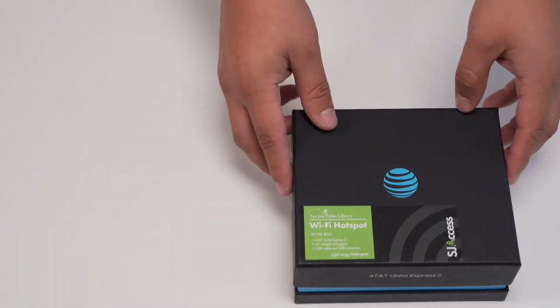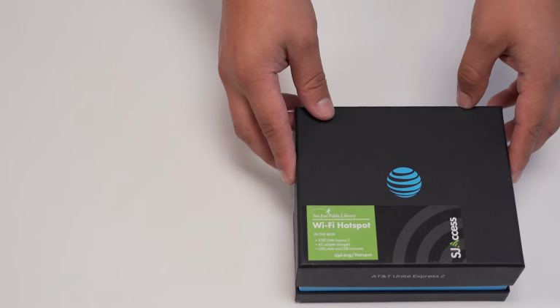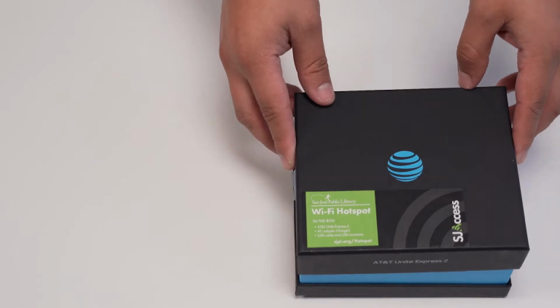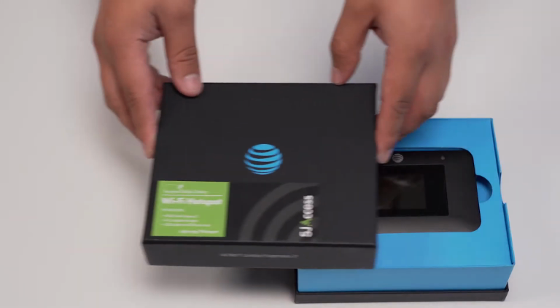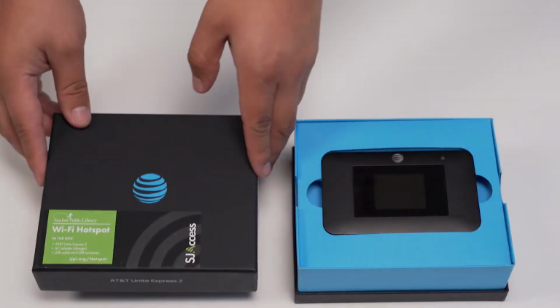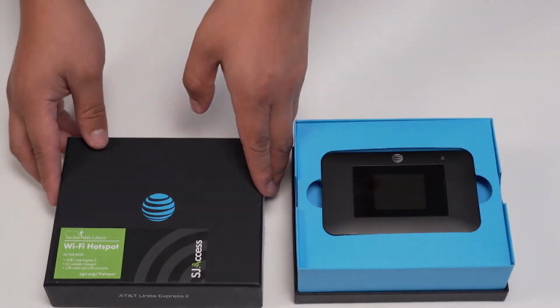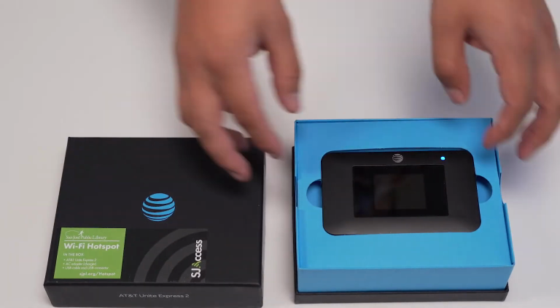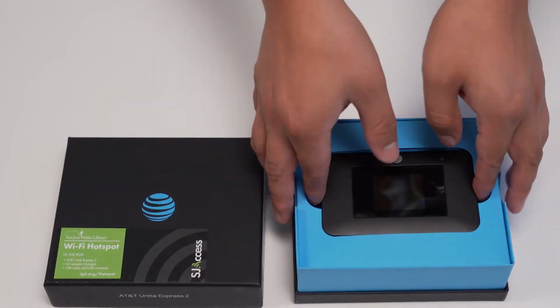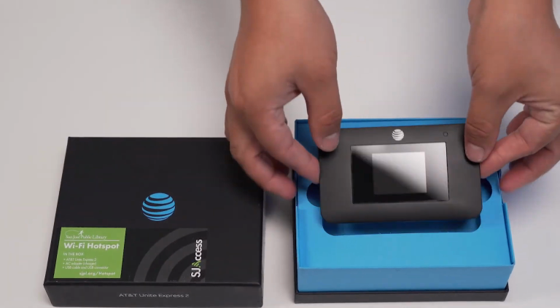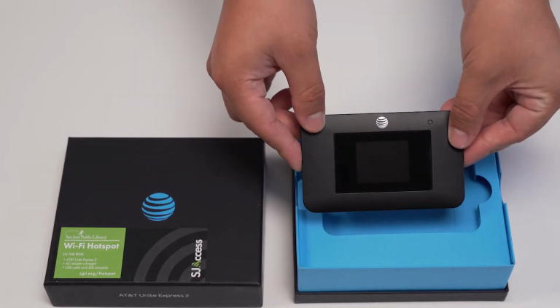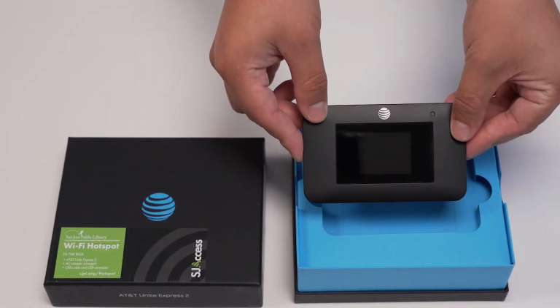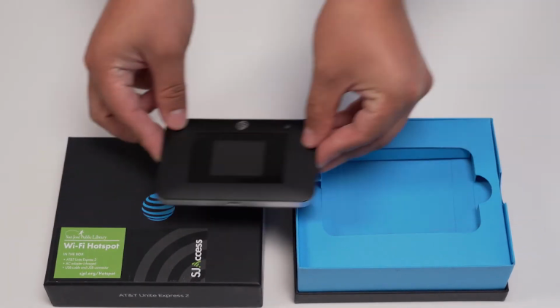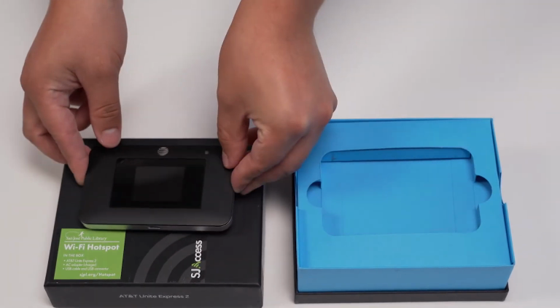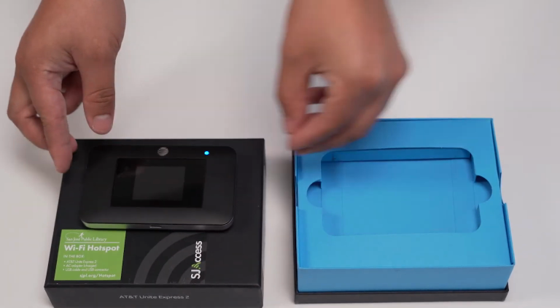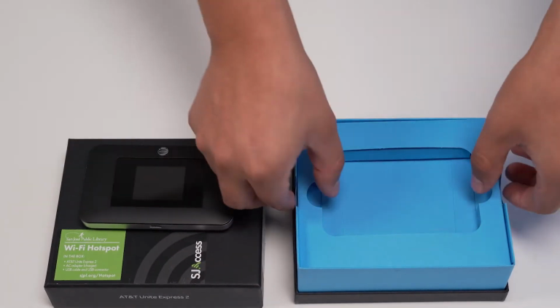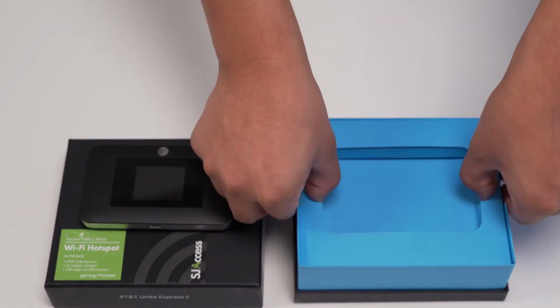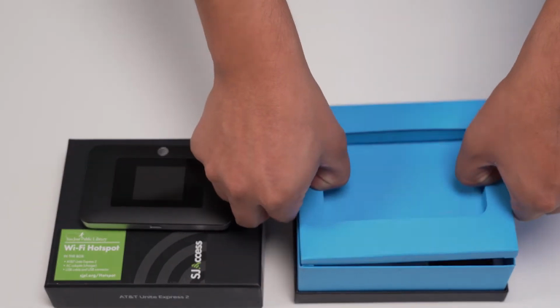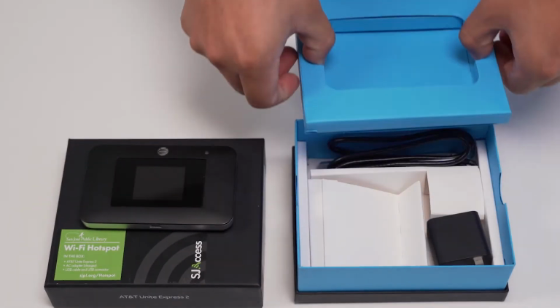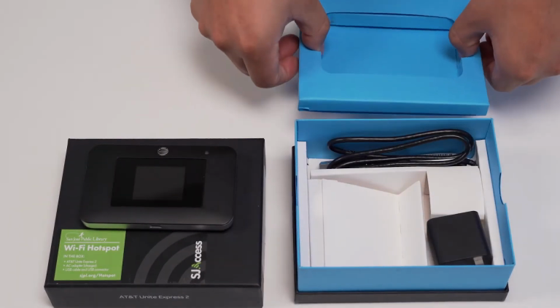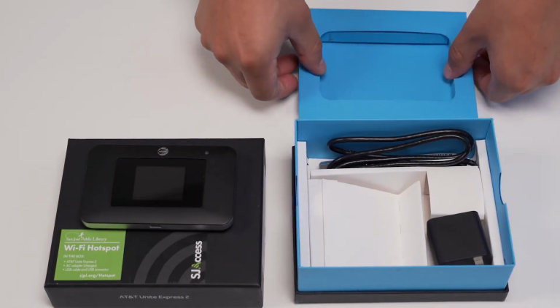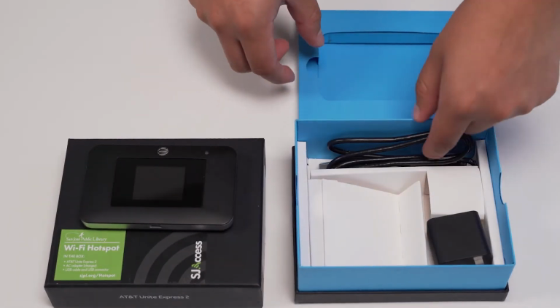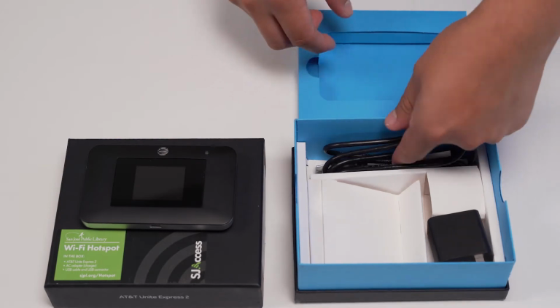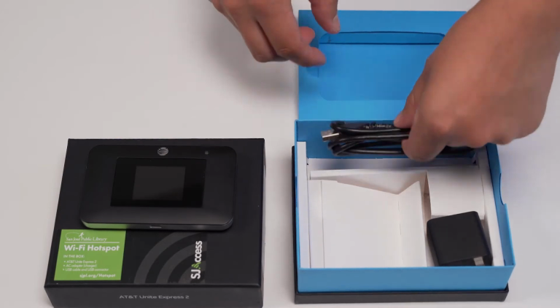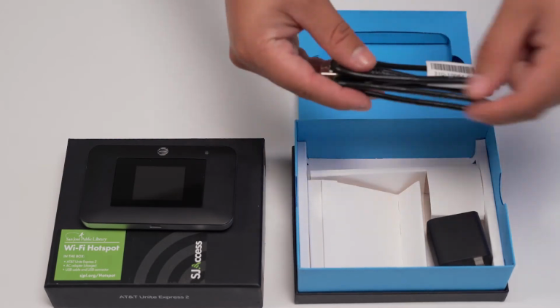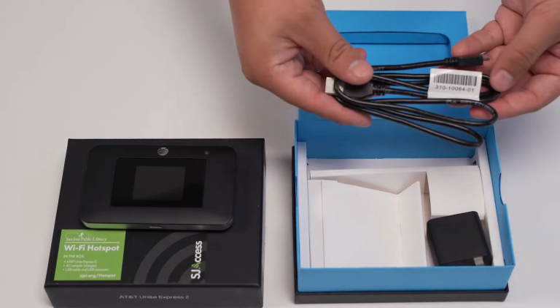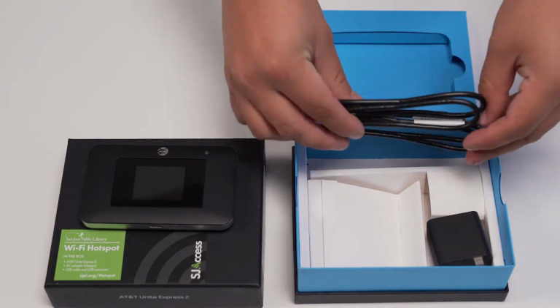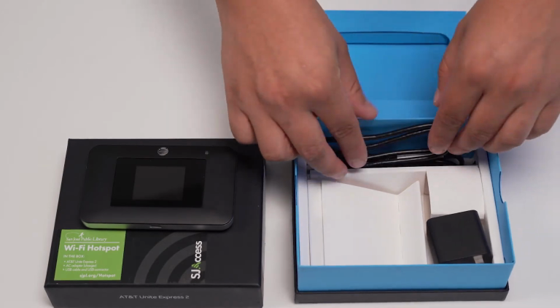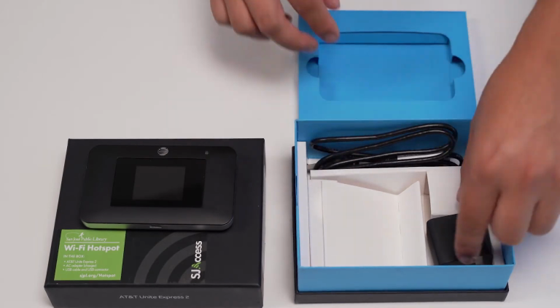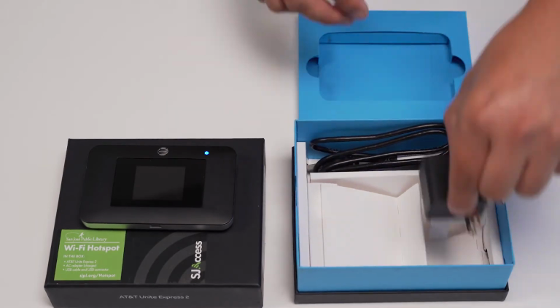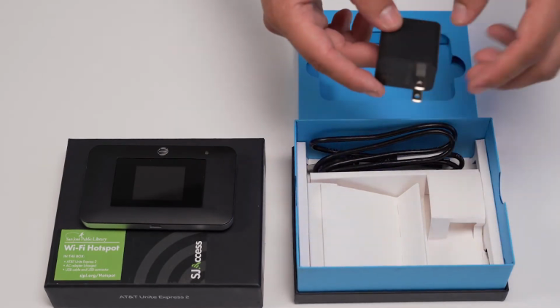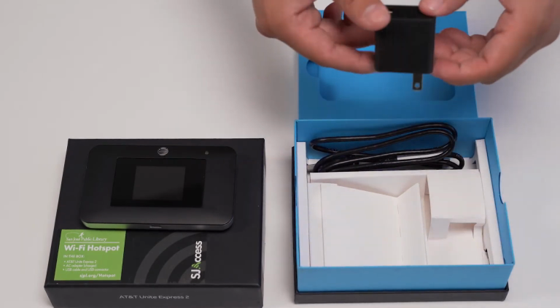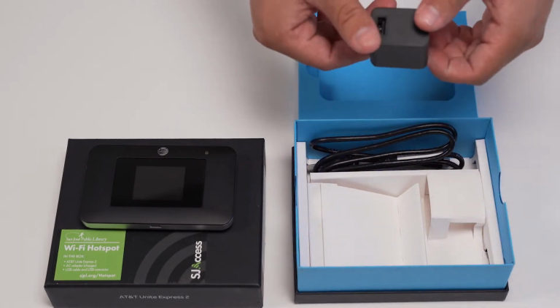Your SJ Access Box contains three things: the hotspot device, a micro USB cable, and an AC adapter for charging the hotspot.